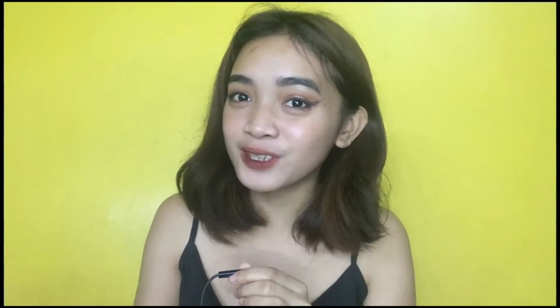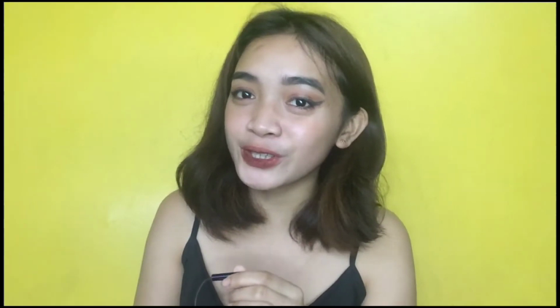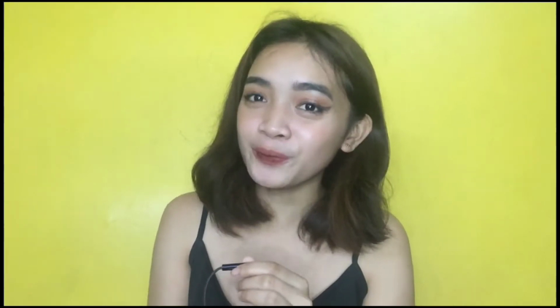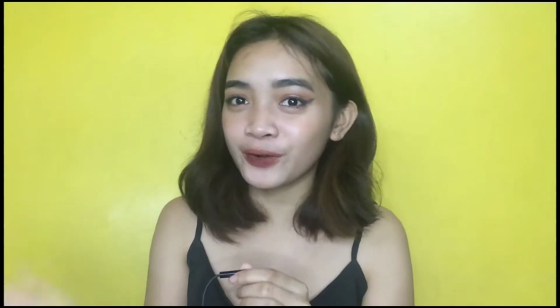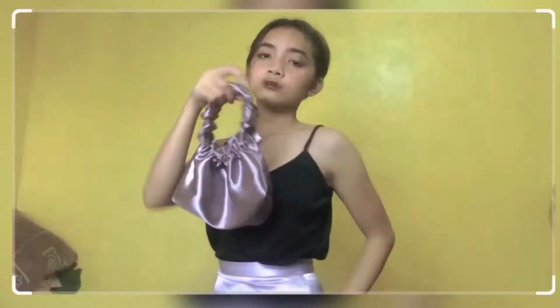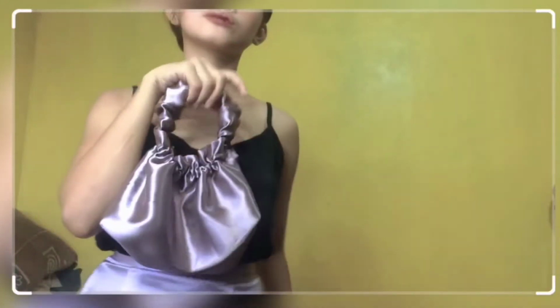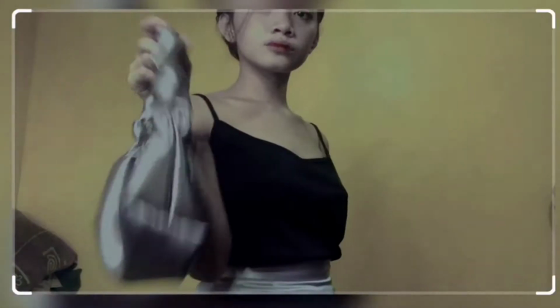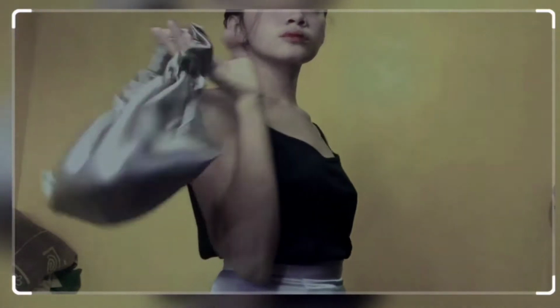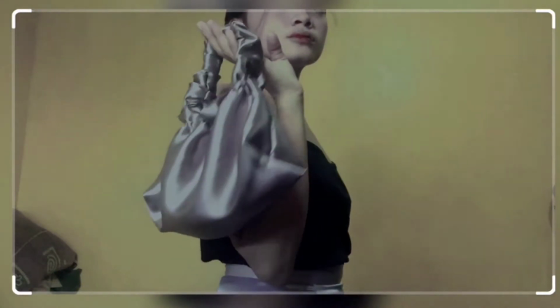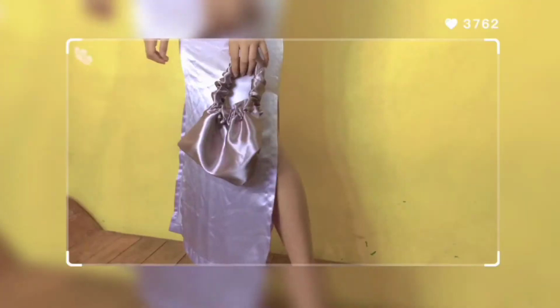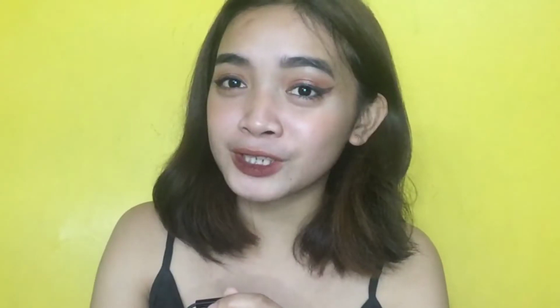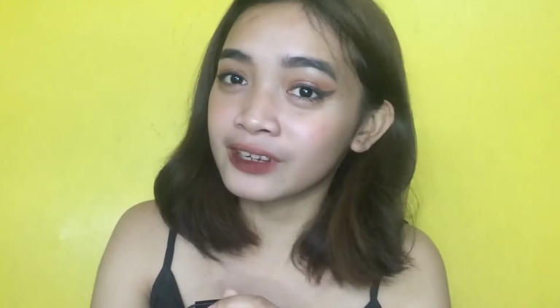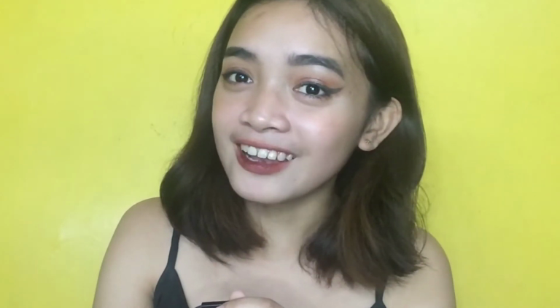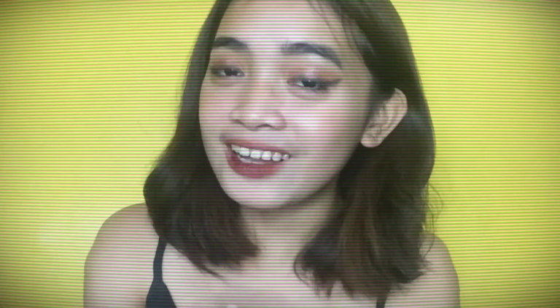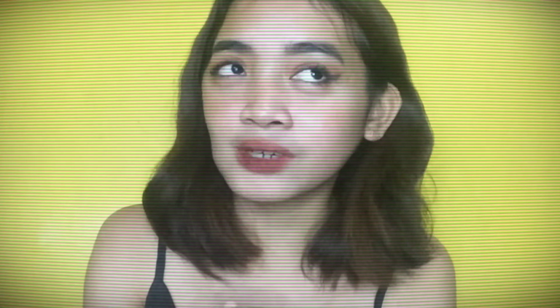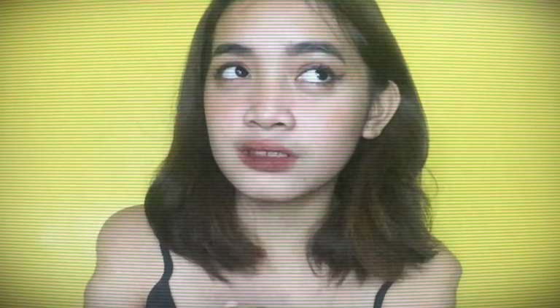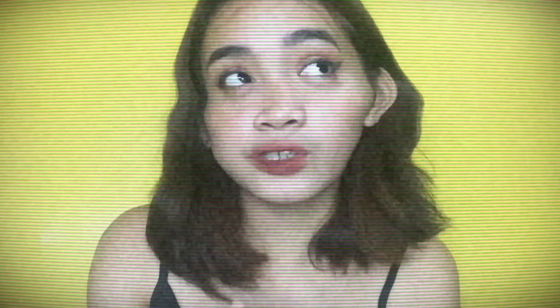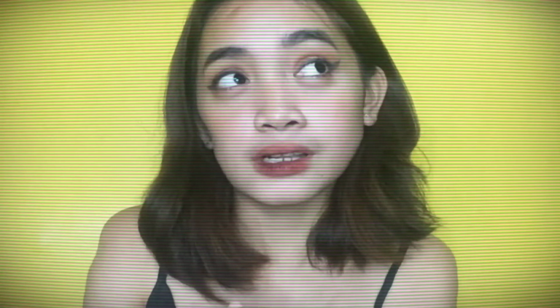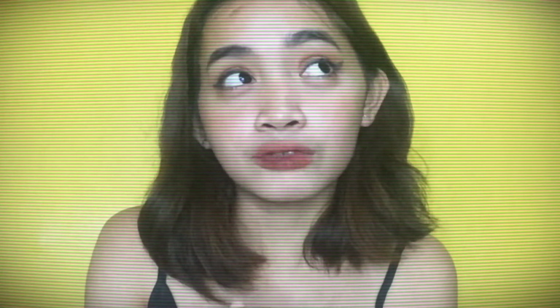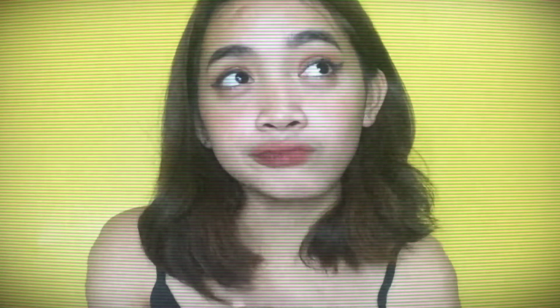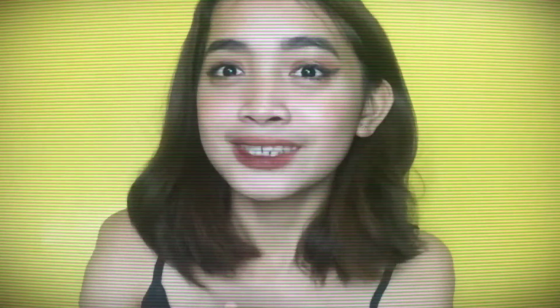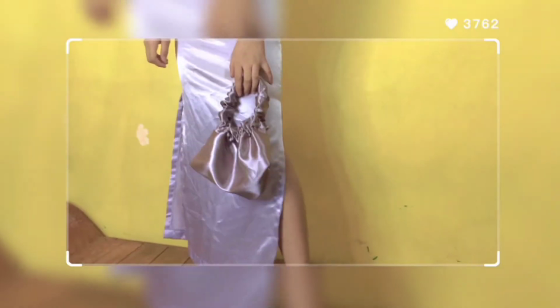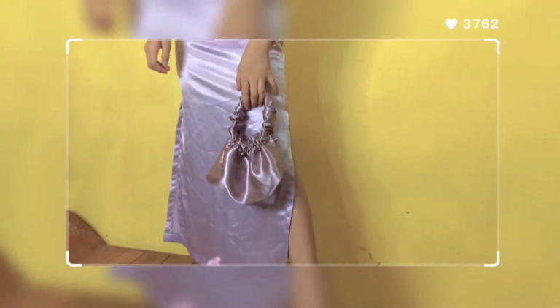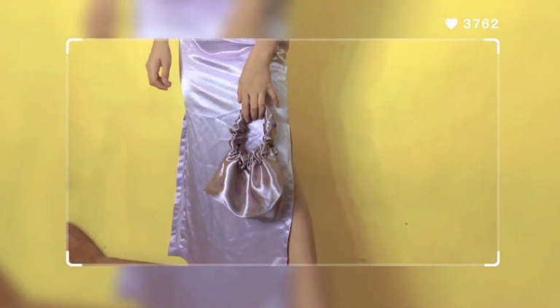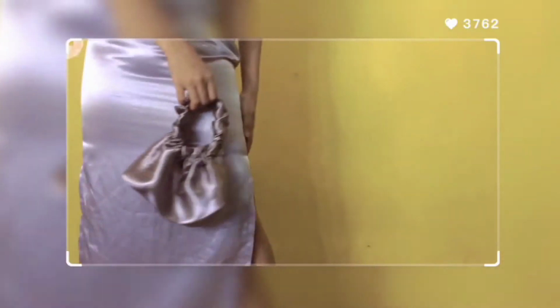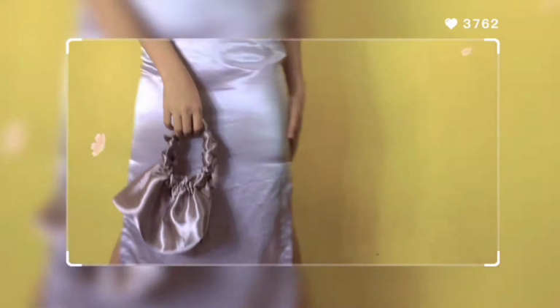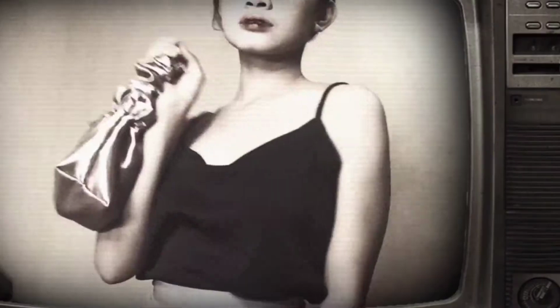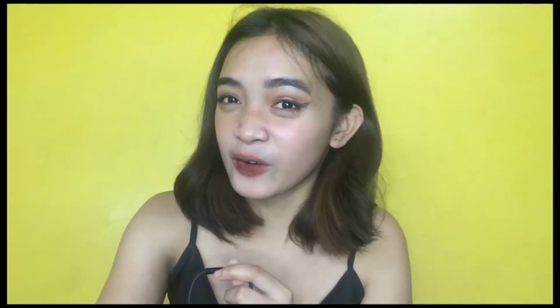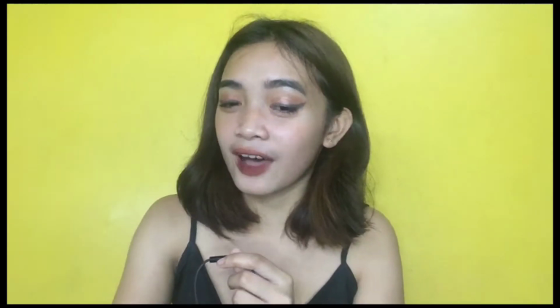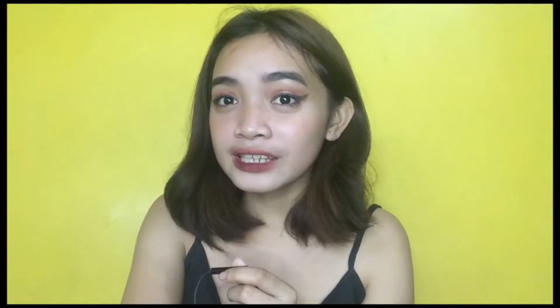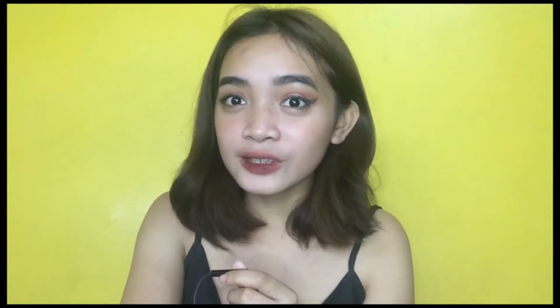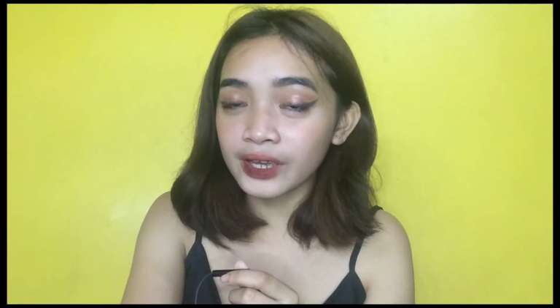I'm gonna share to you kung paano ko ginawa yung DIY sa timba. Perfect sya pang gala, but hindi pwede bumala ngayon. Ito pang coffee date, pang teacher, pang aura. Super dali lang ito gawin.